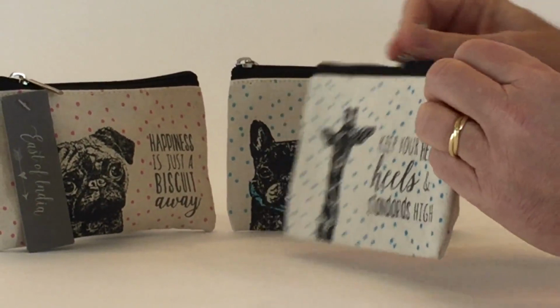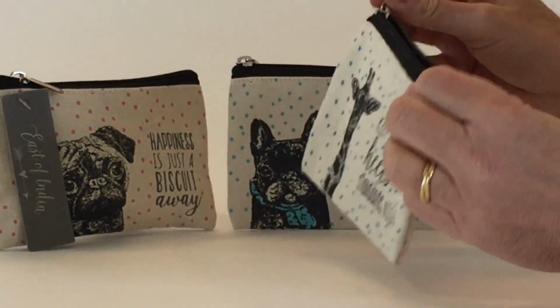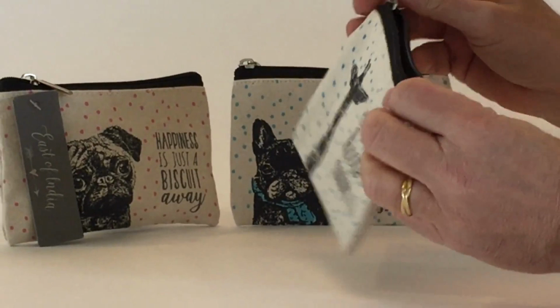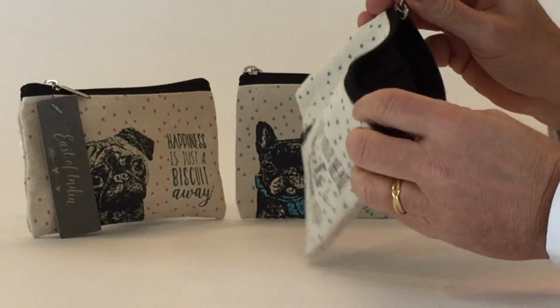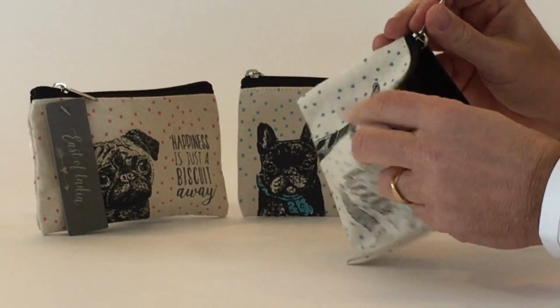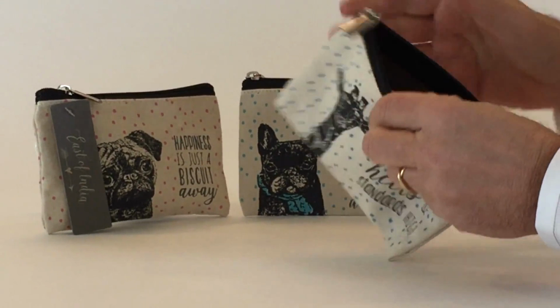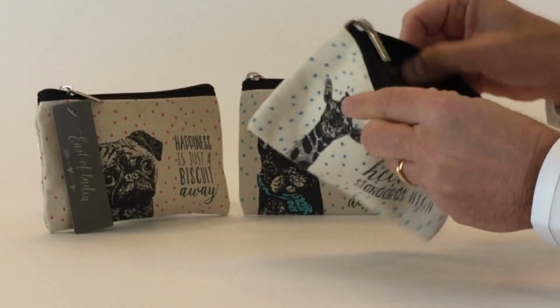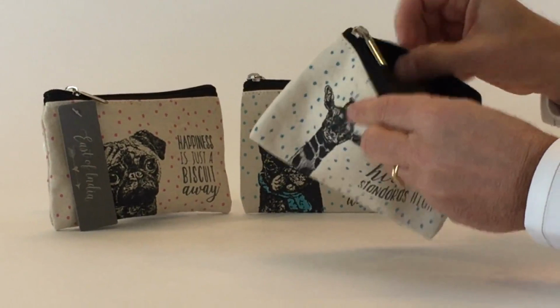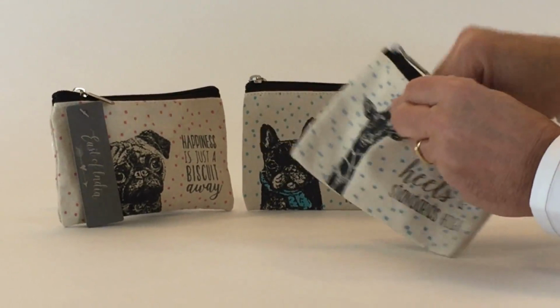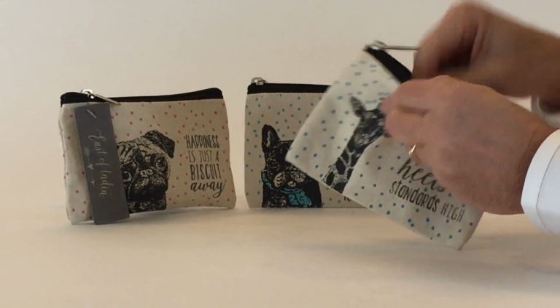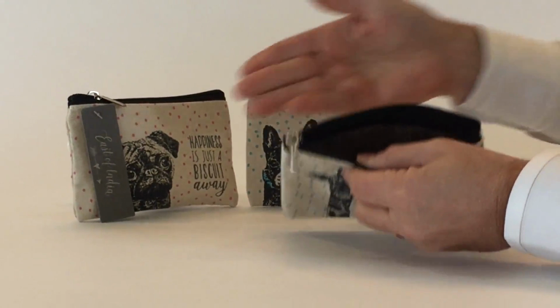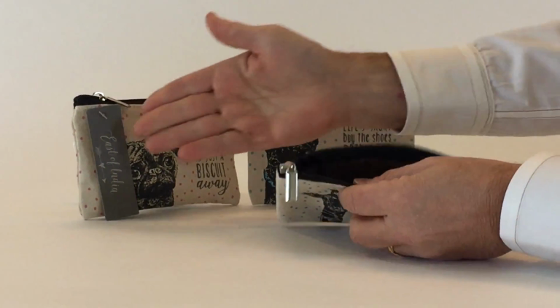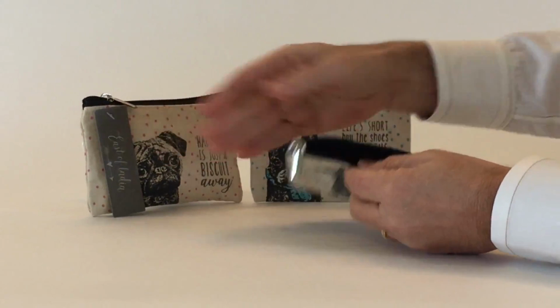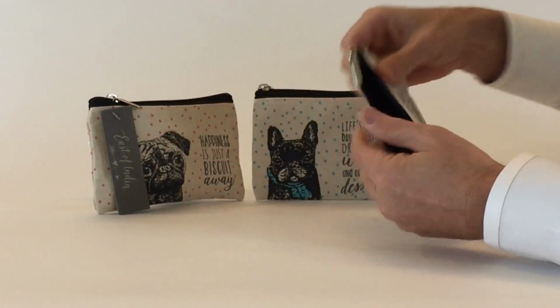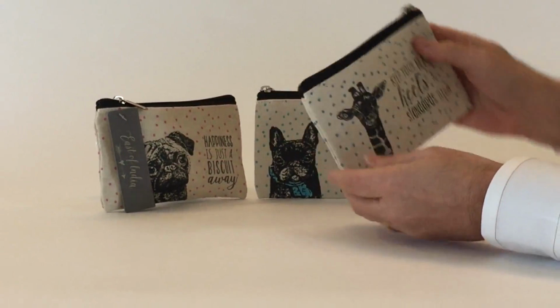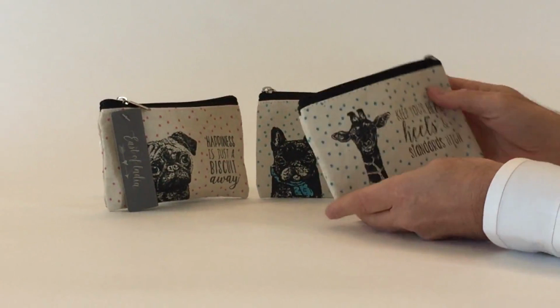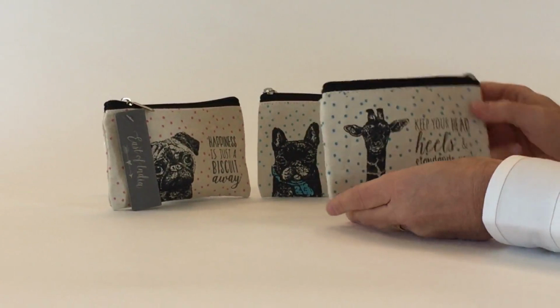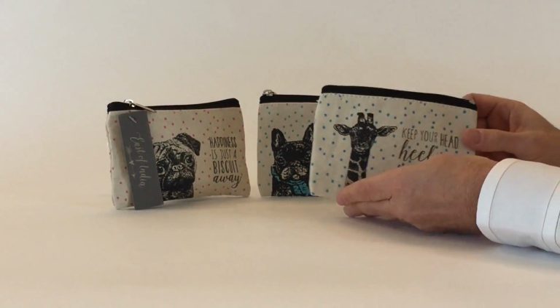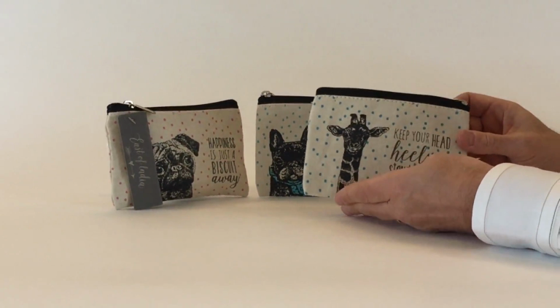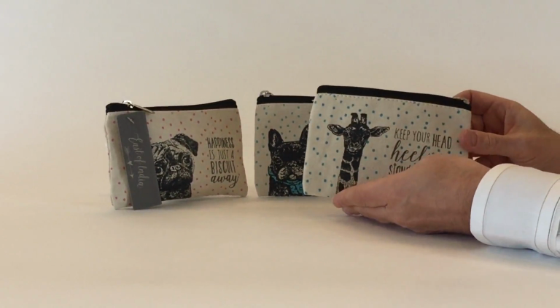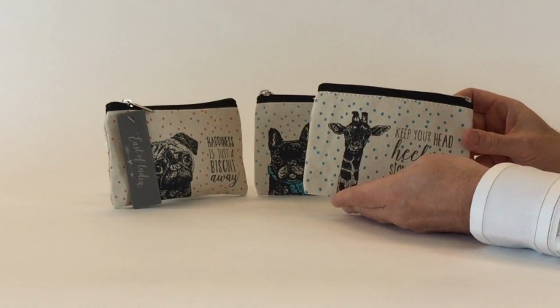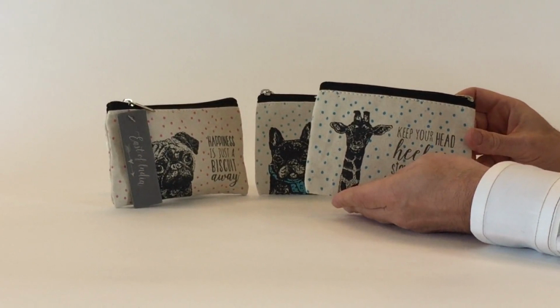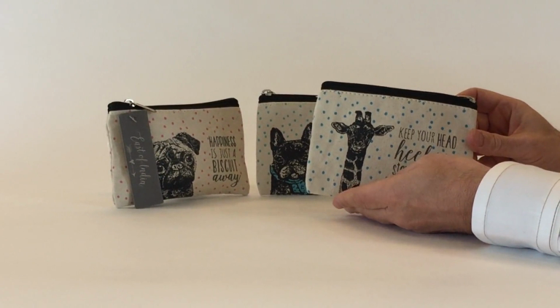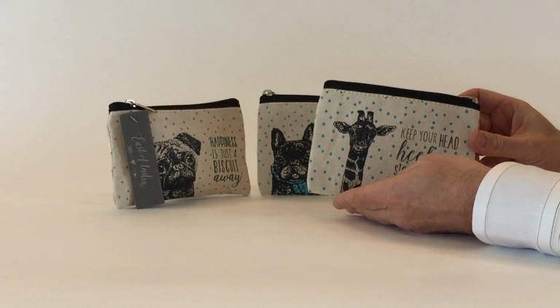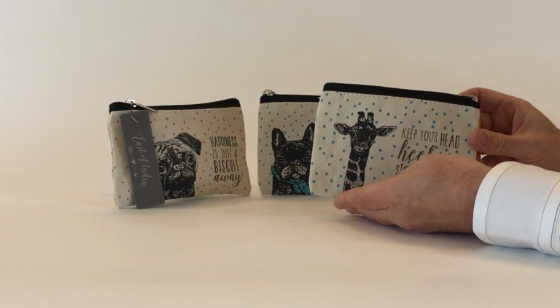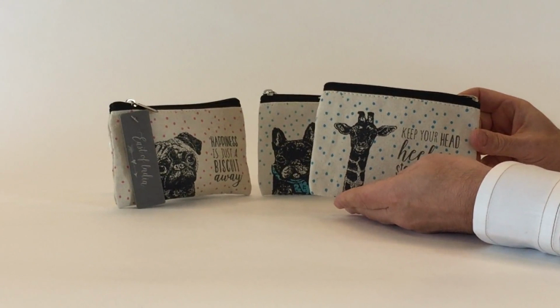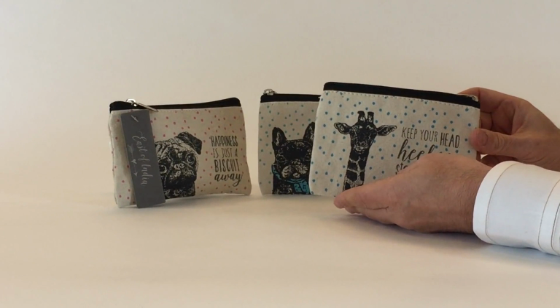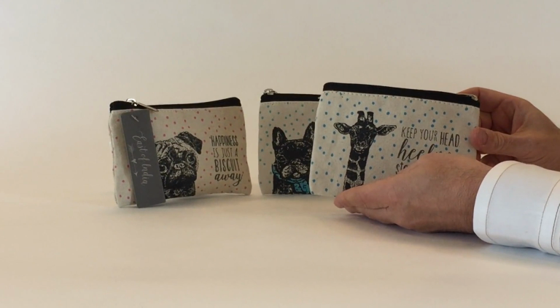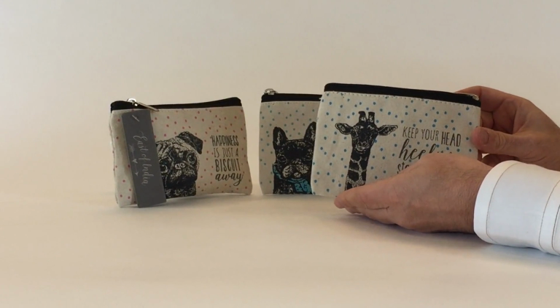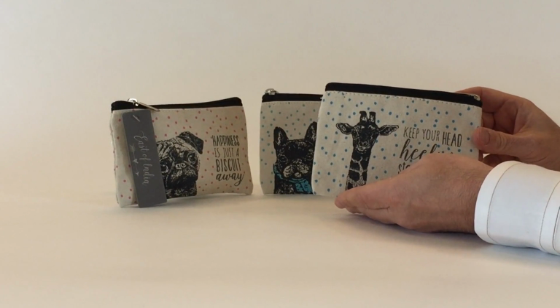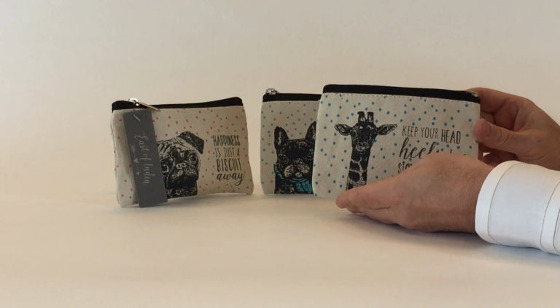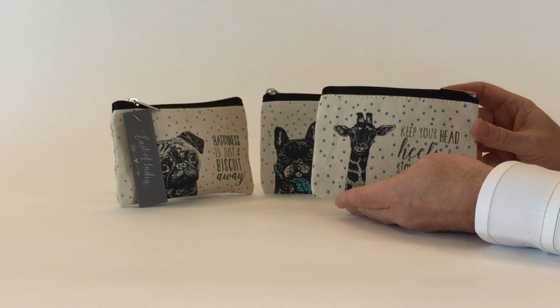Here we have a zipper on it, a very simple zipper. And inside, each one comes with the East of India tag on it, branding the product — designed in England.